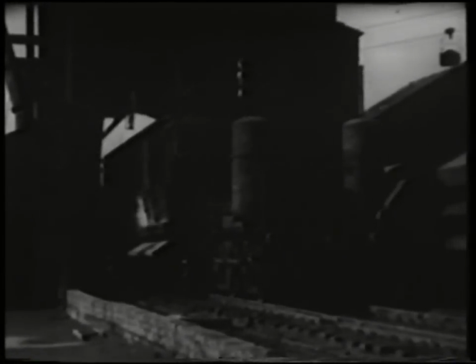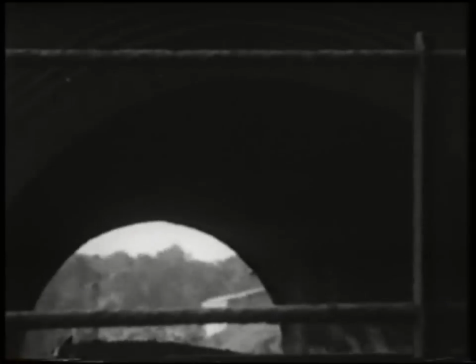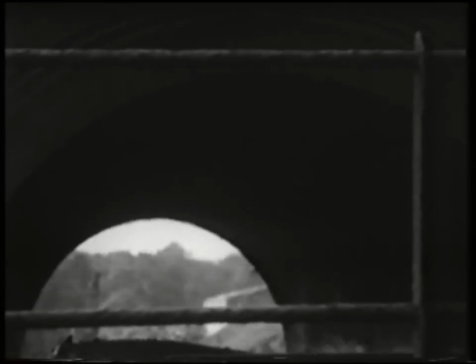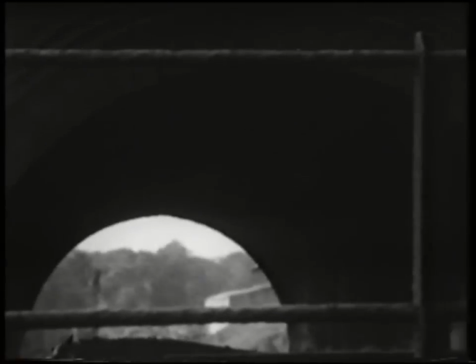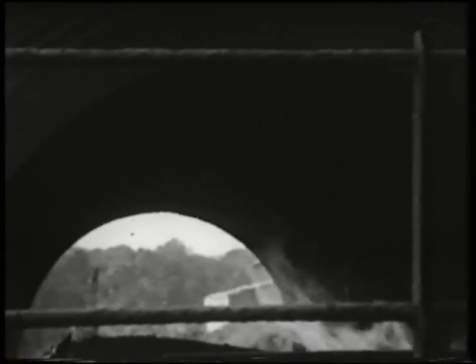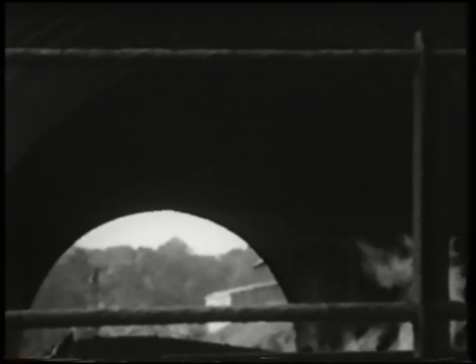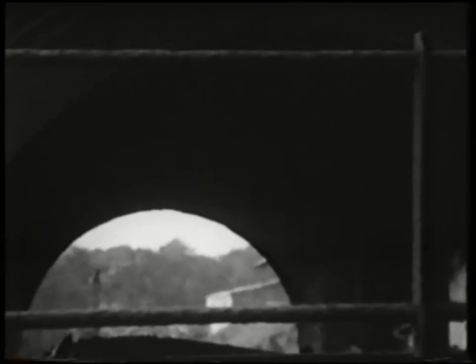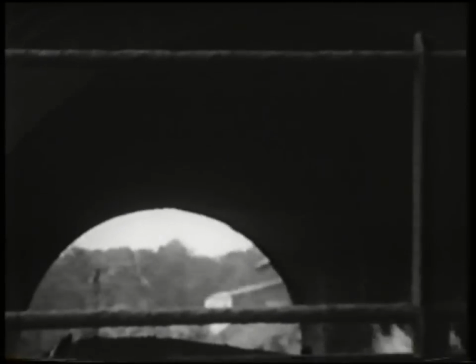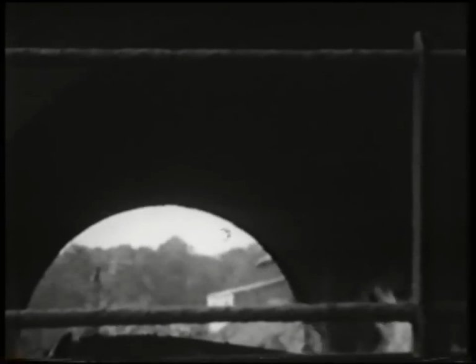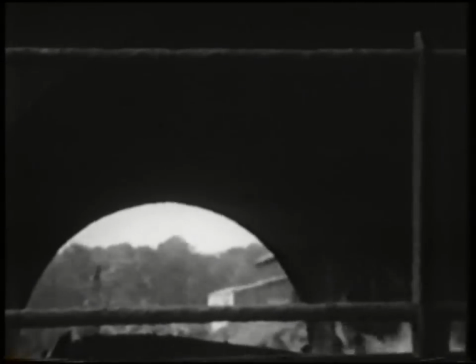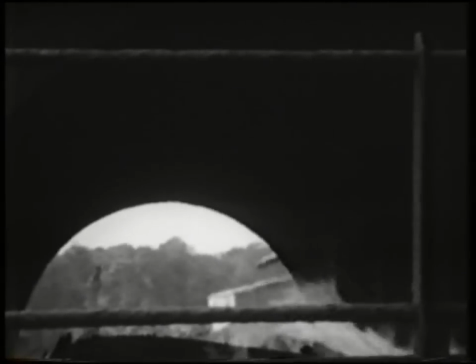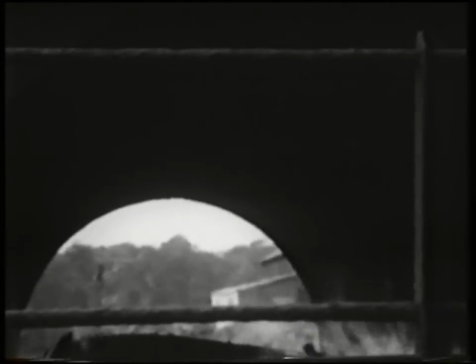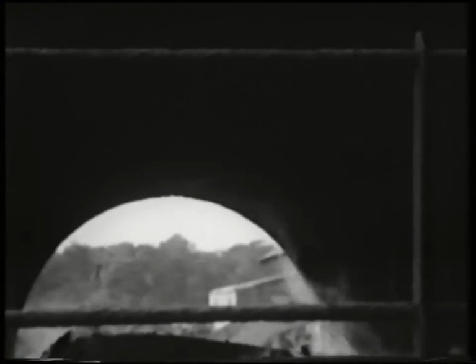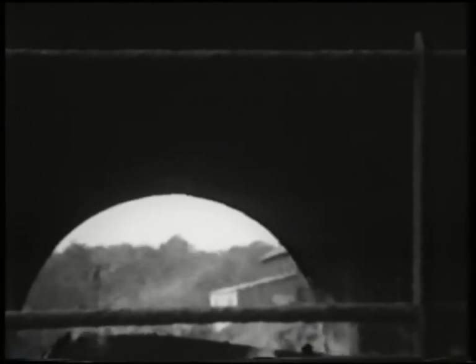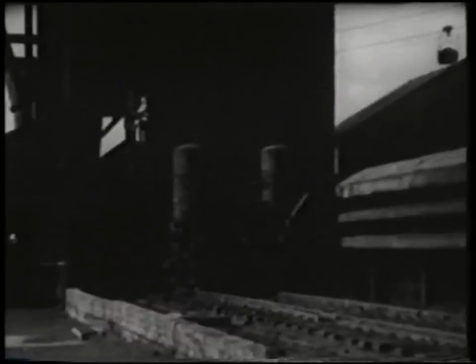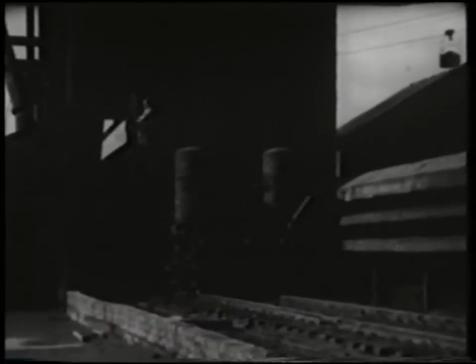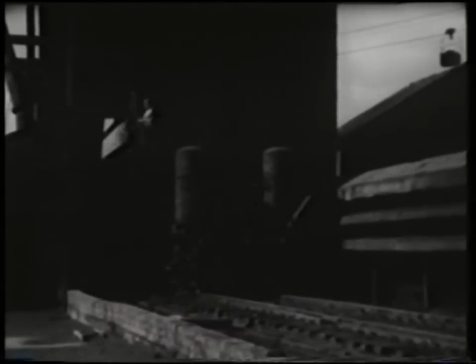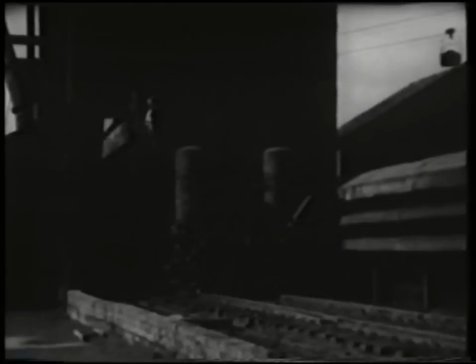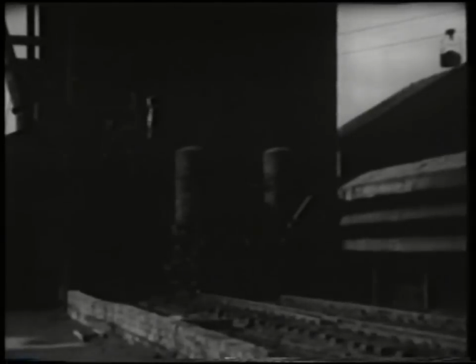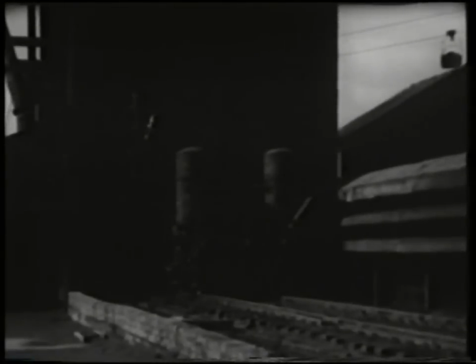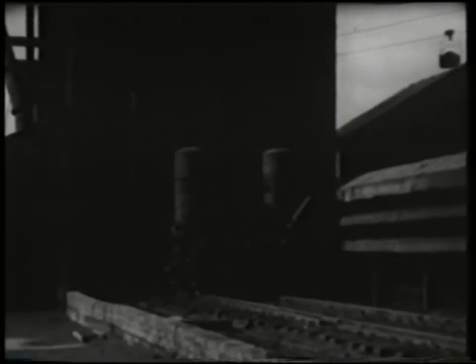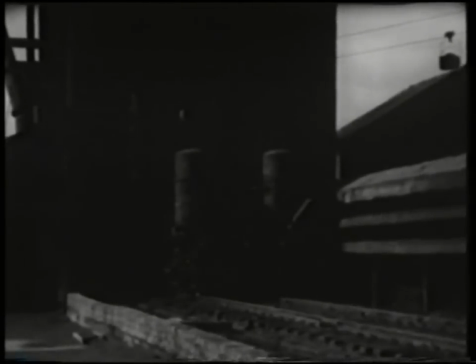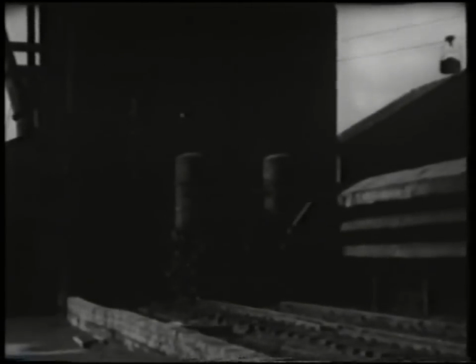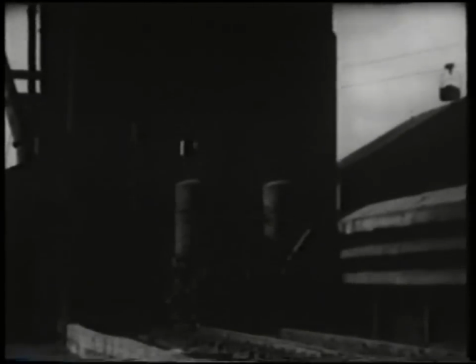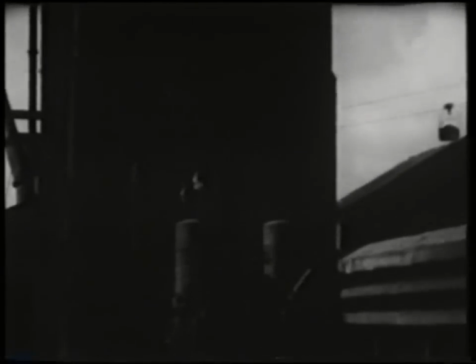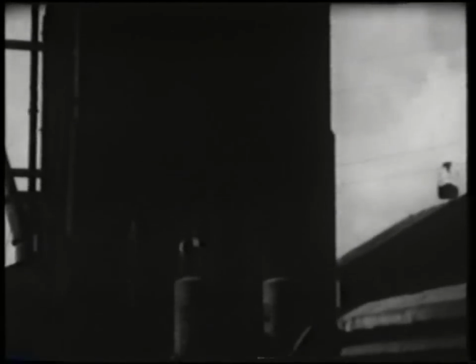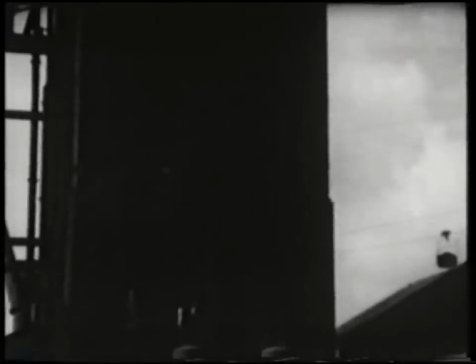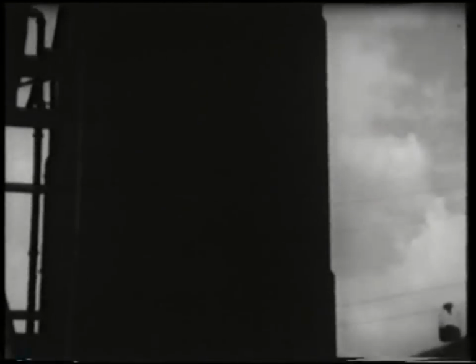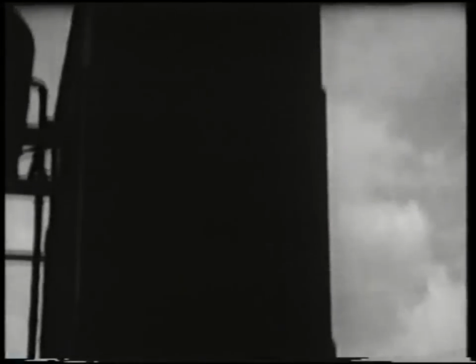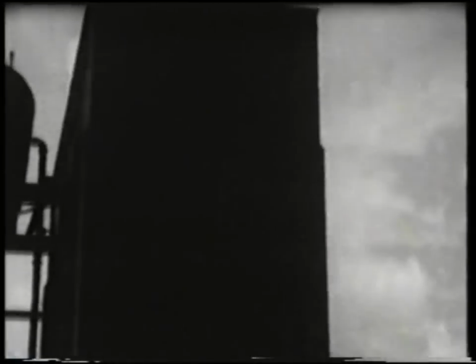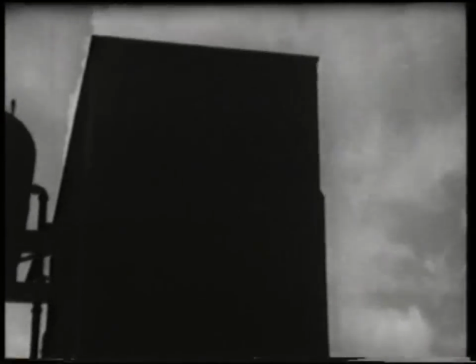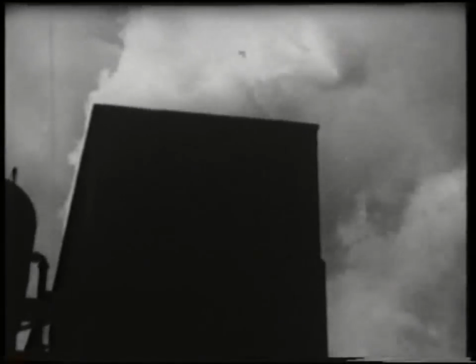Thus the process is continuous, and the highest degree of efficiency is always maintained. The hot coke is brought in by a travelling car under a quenching tower, where it is quenched by a fall of 15 tonnes of water.